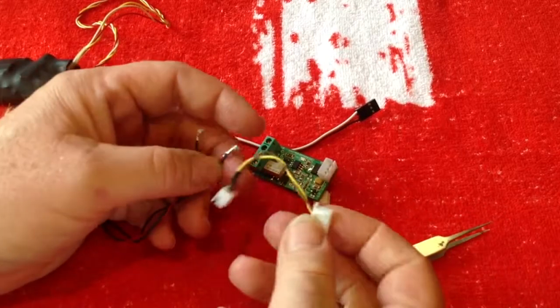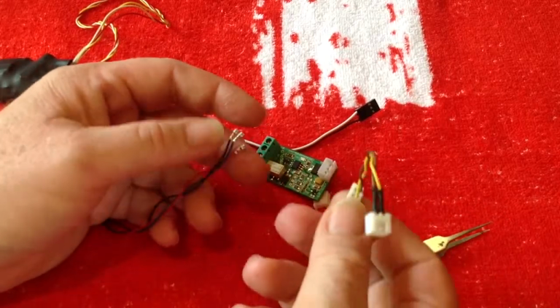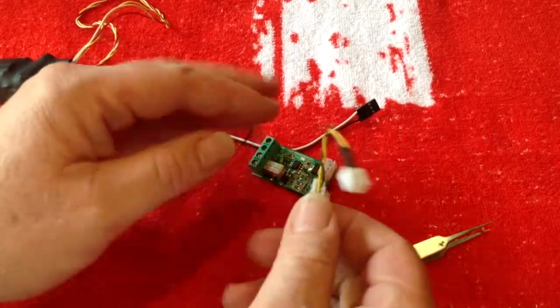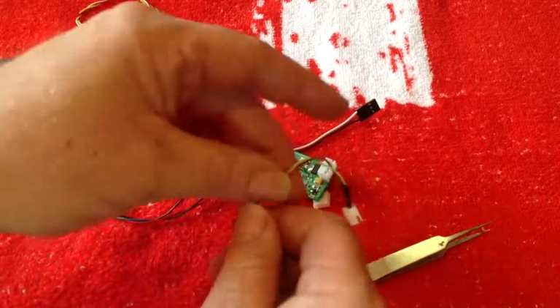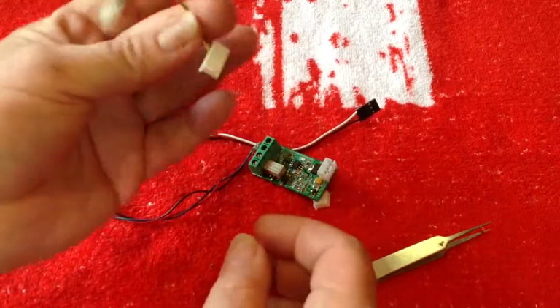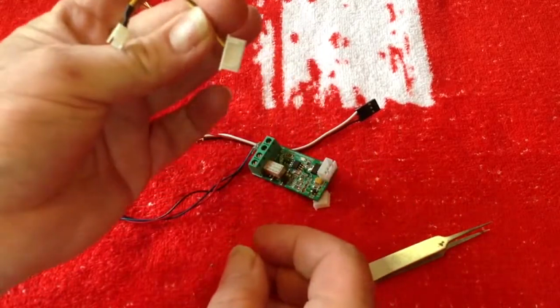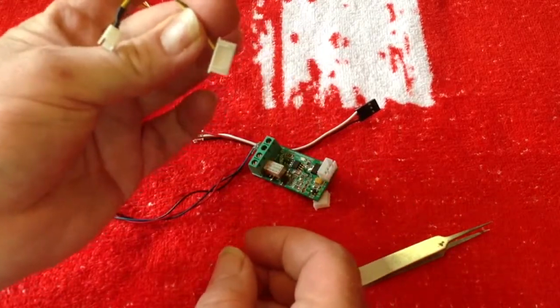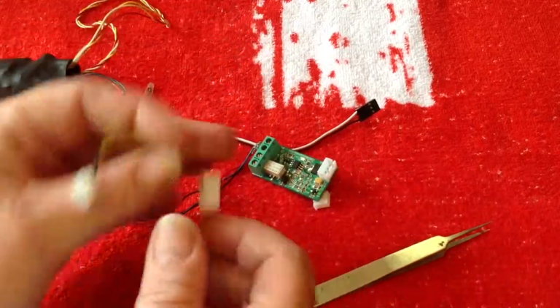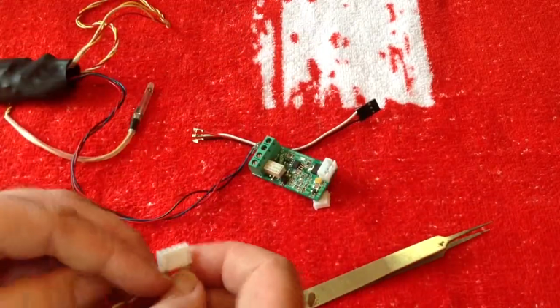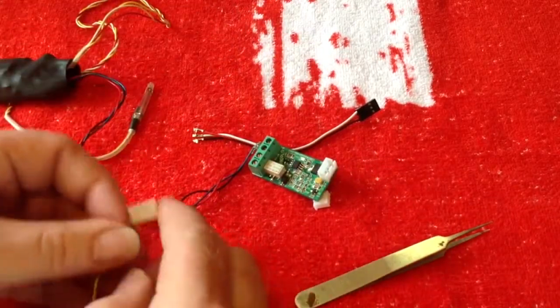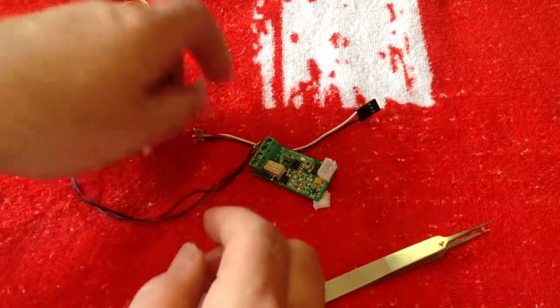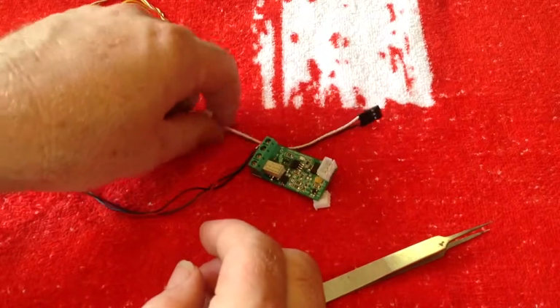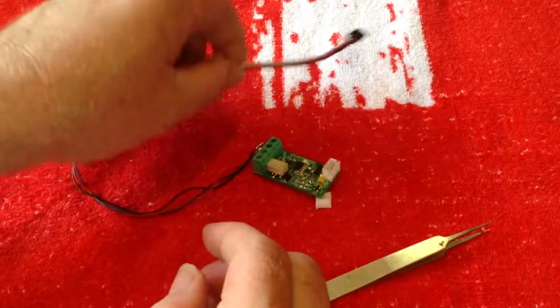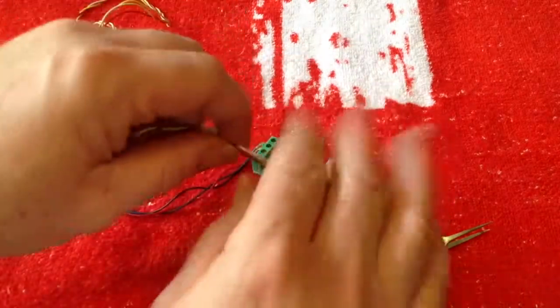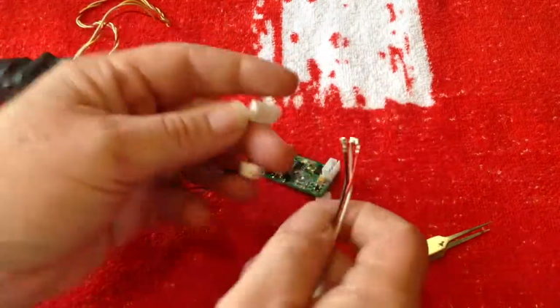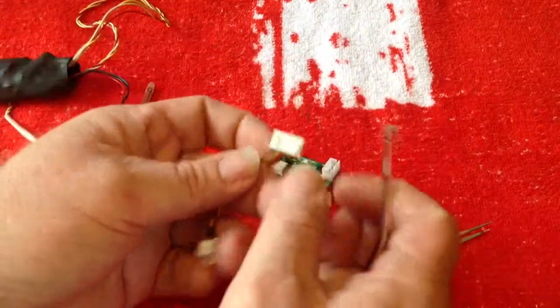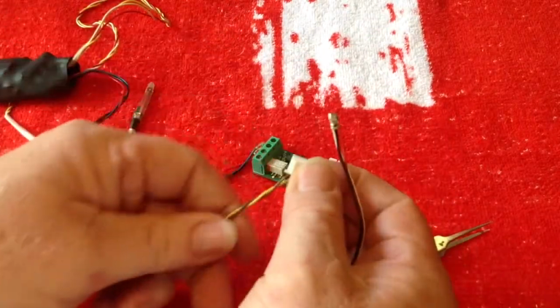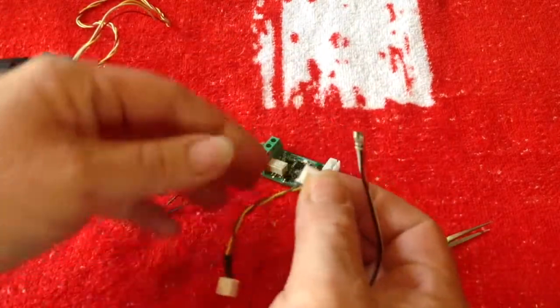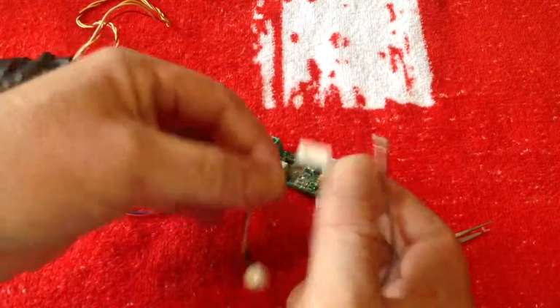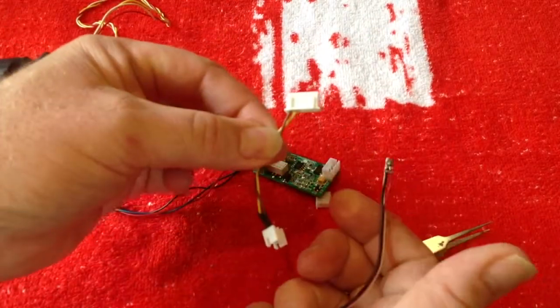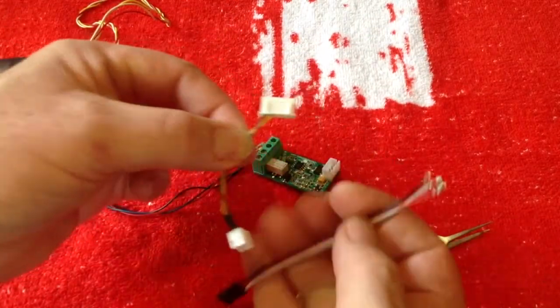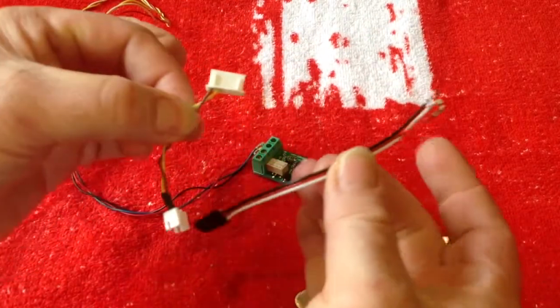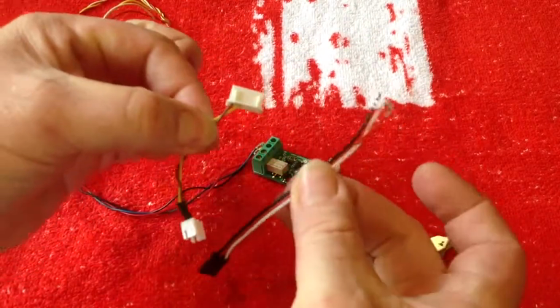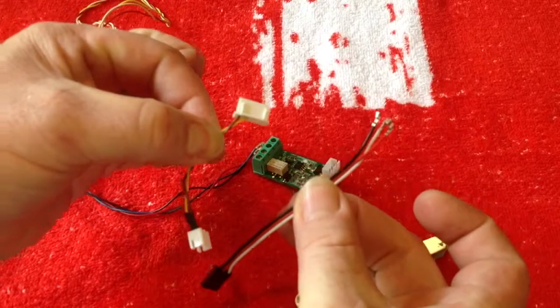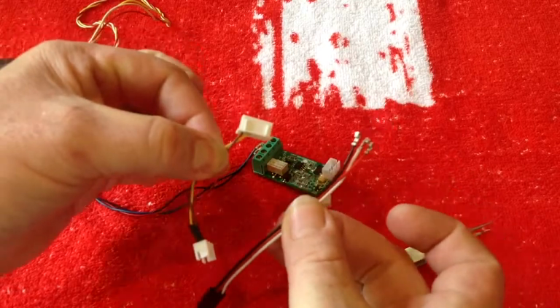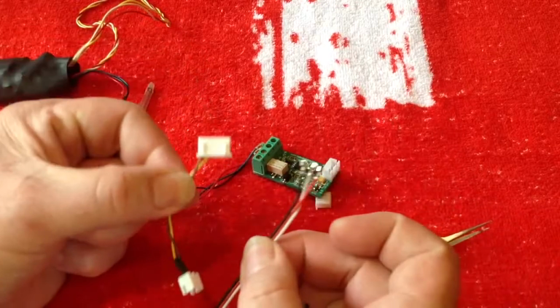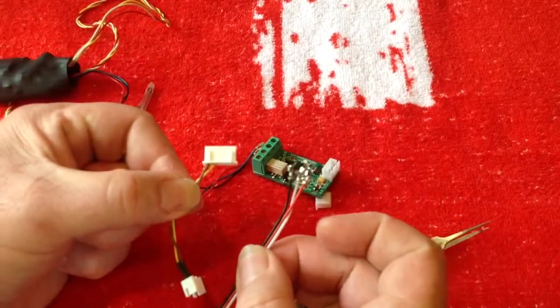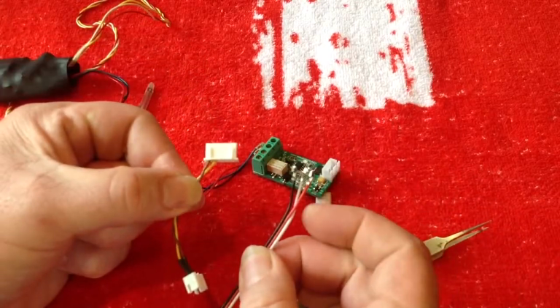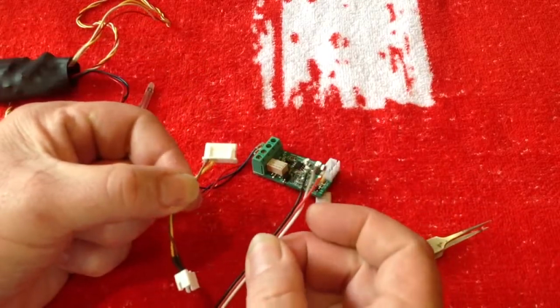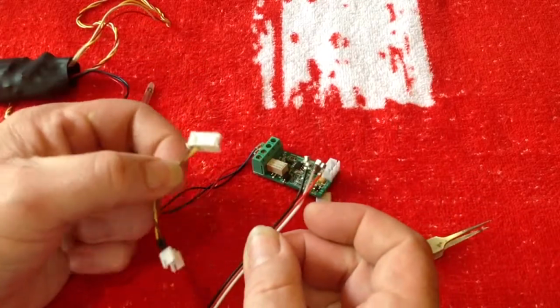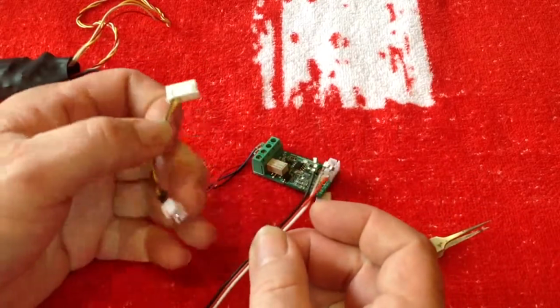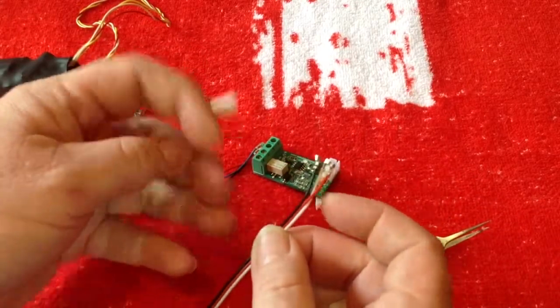I've removed the three wires from the flash unit. We'll go straight here — this is the easiest thing to do first. So once you've got this 5-pin plug, you need to attach the connection to the Komodo.